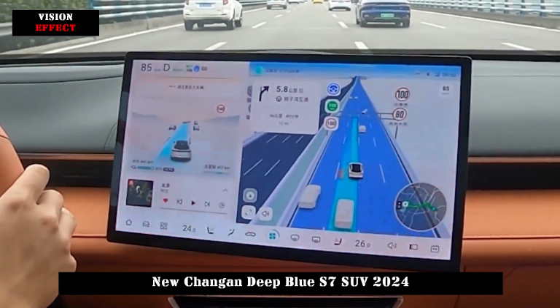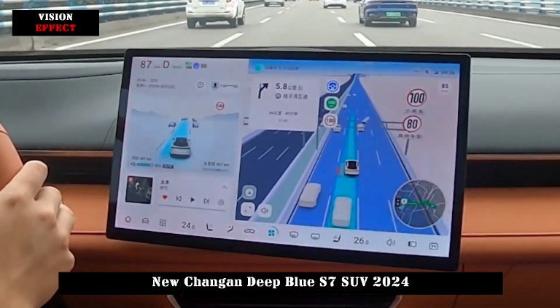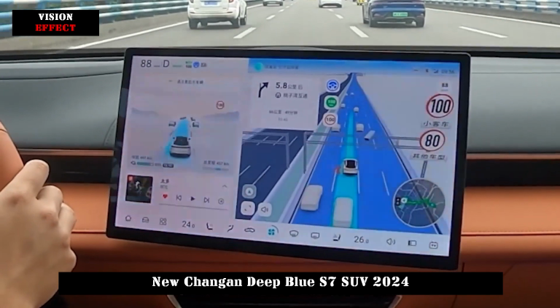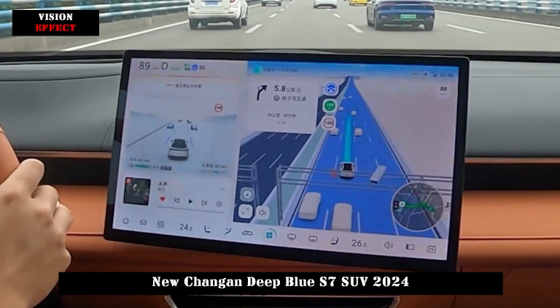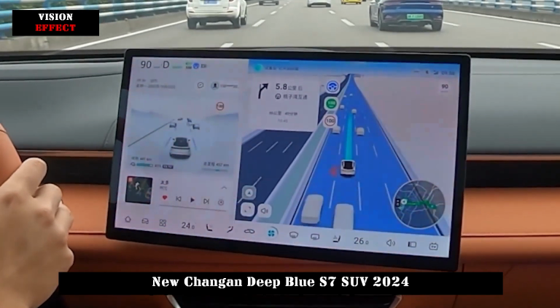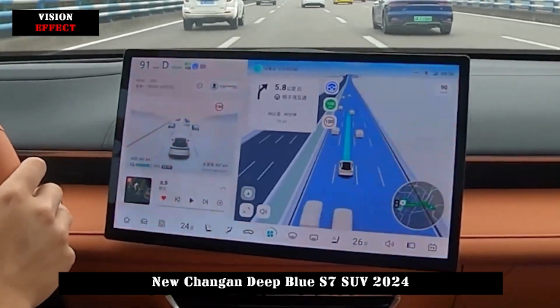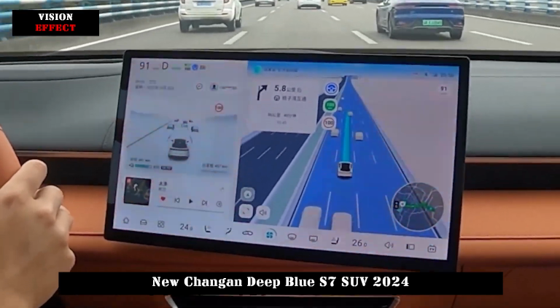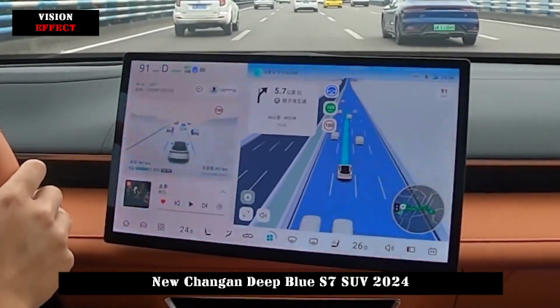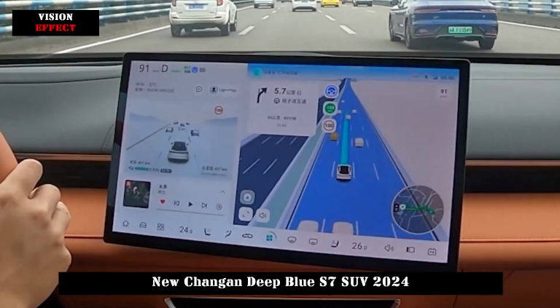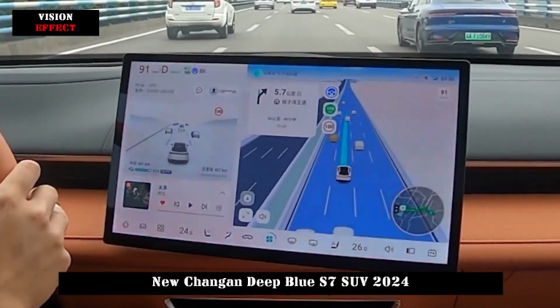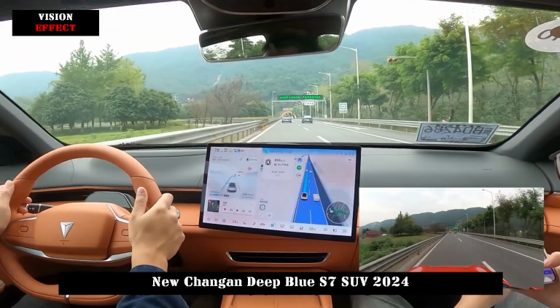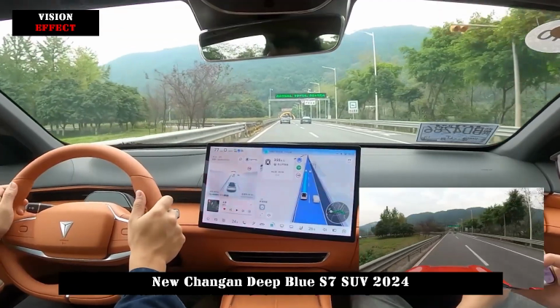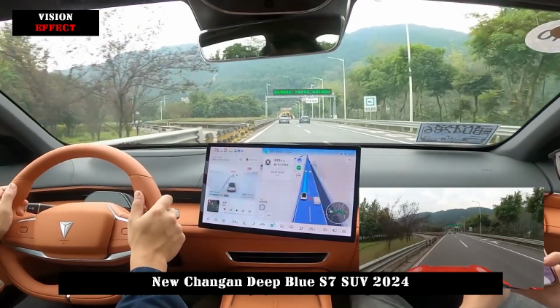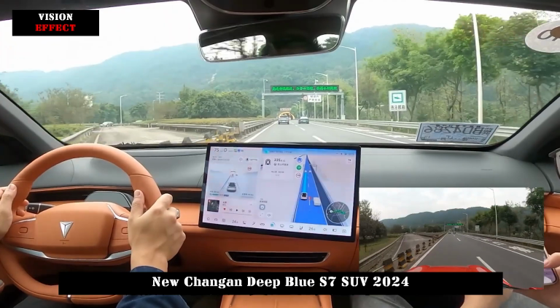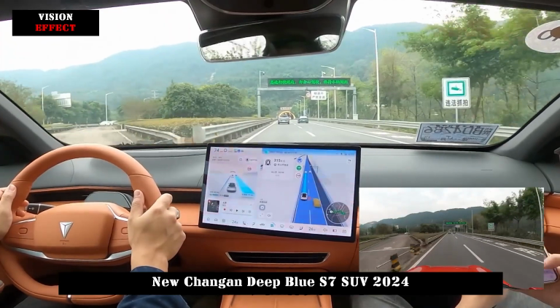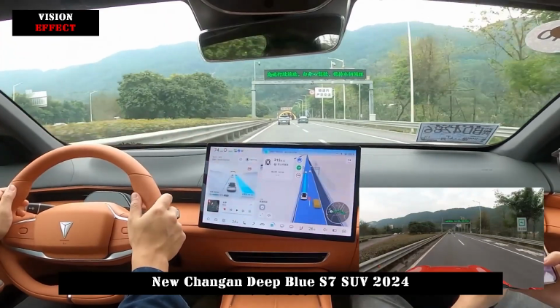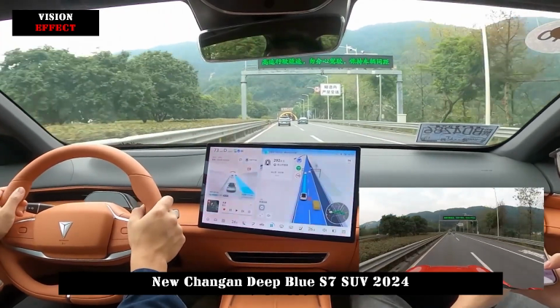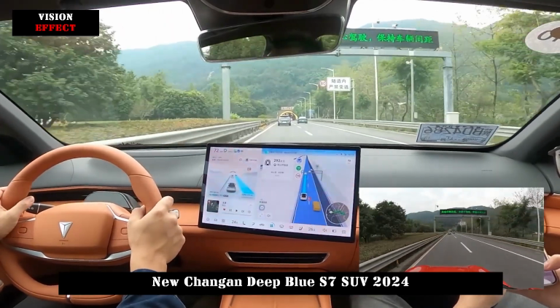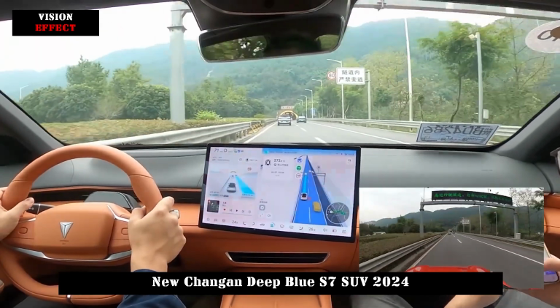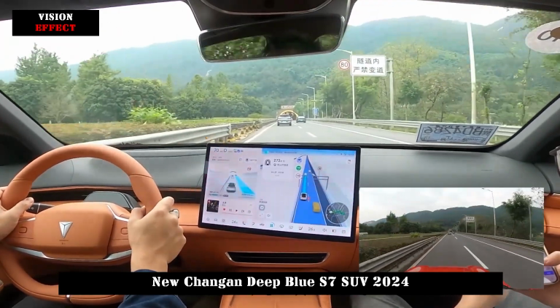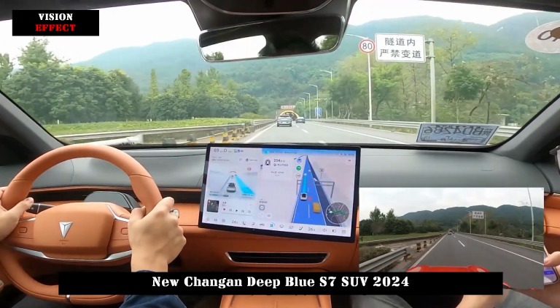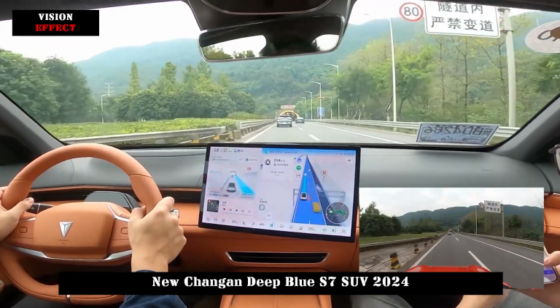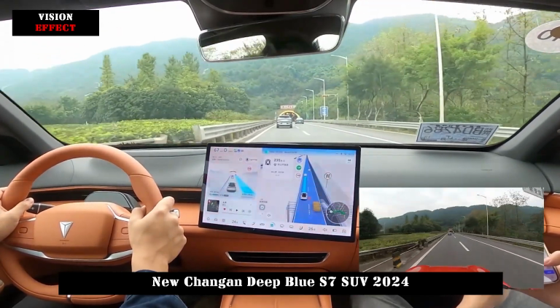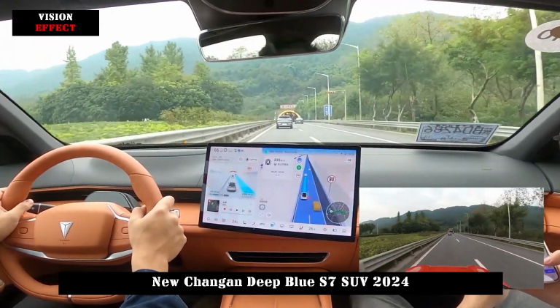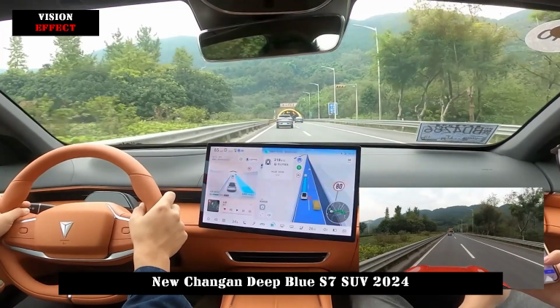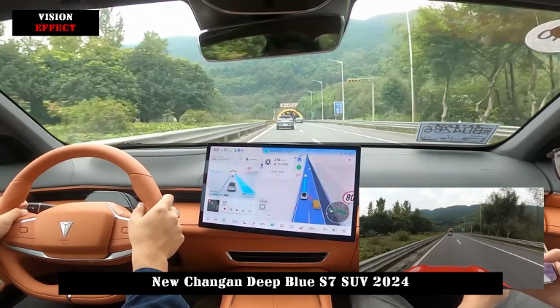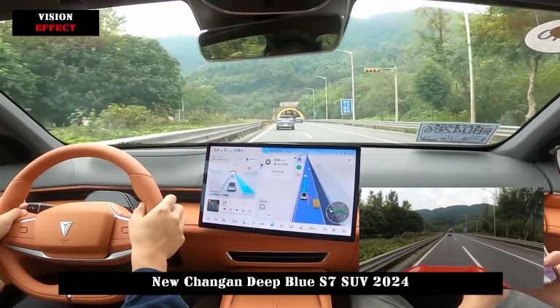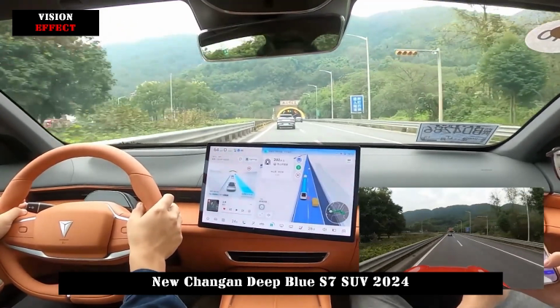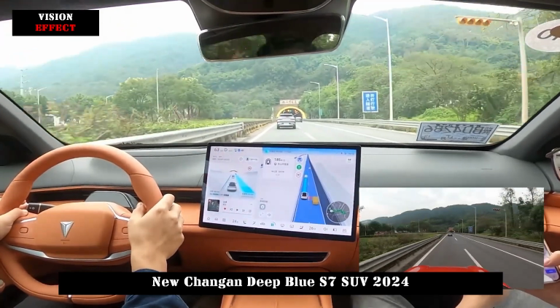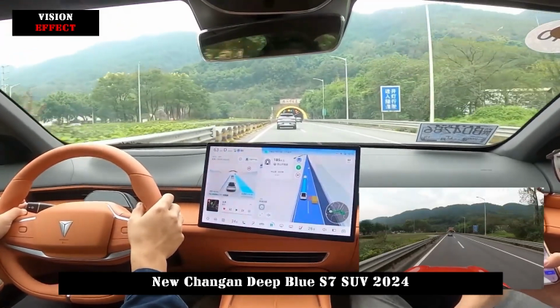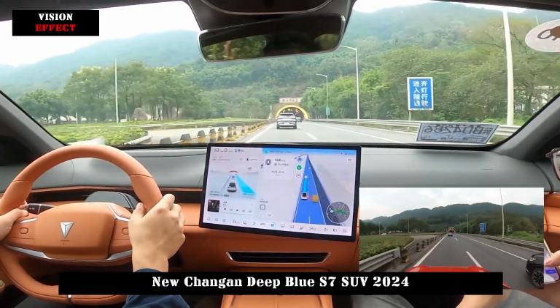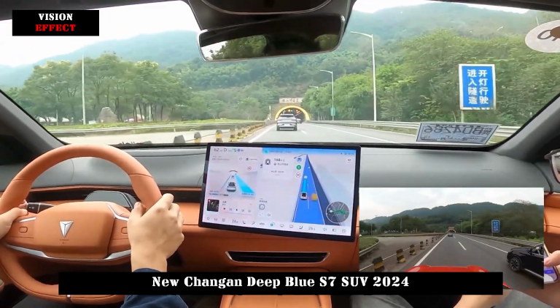Moreover, the rear-wheel drive mode and front McPherson and rear multi-link suspension provide a confident feeling of control while driving. Suspension travel is also commendably responsive when encountering large, uneven roads such as speed bumps.